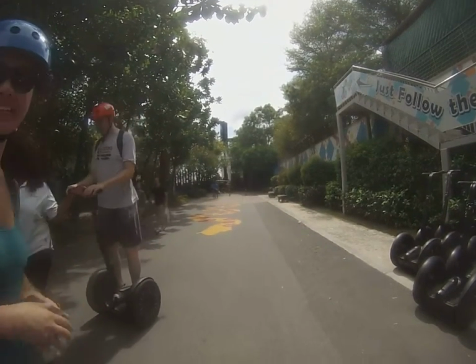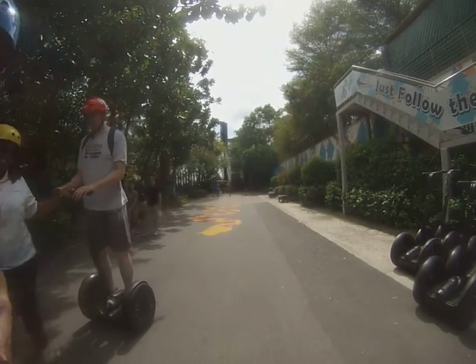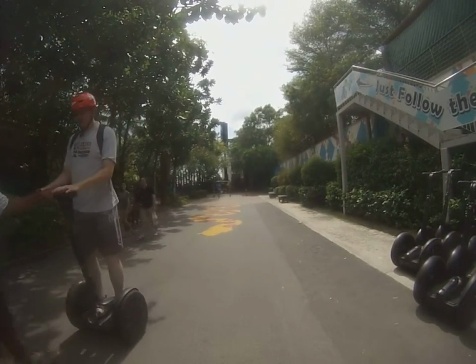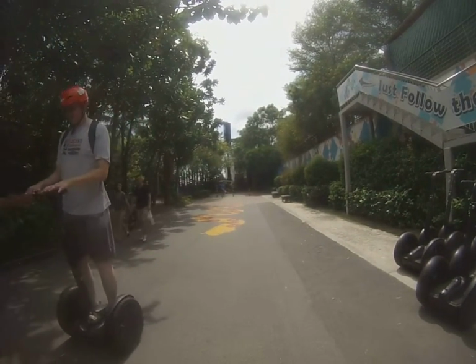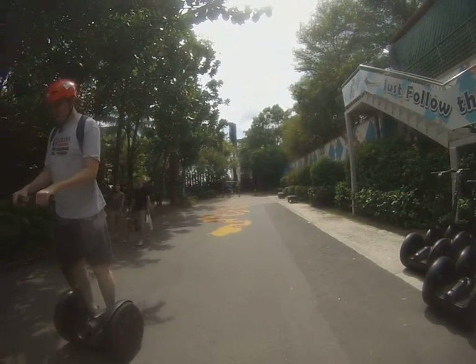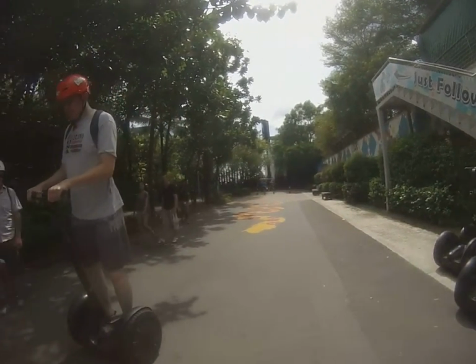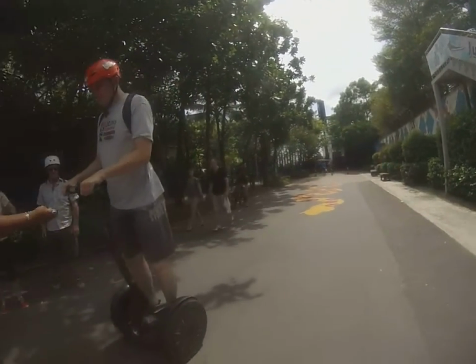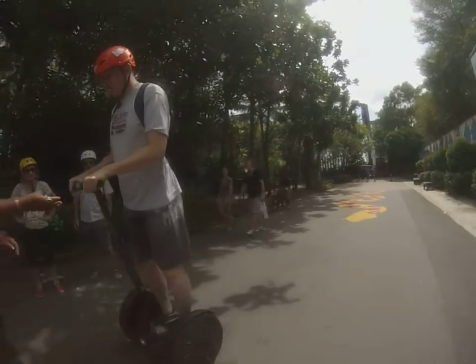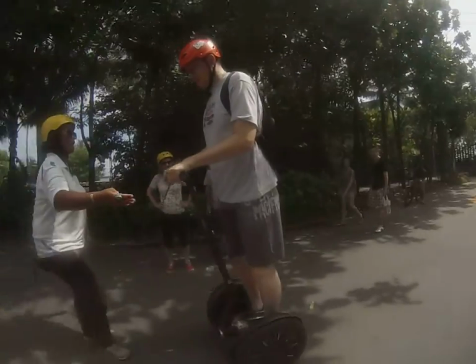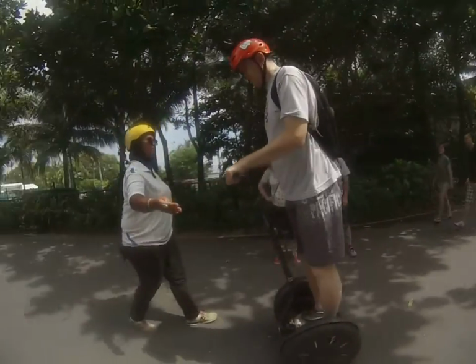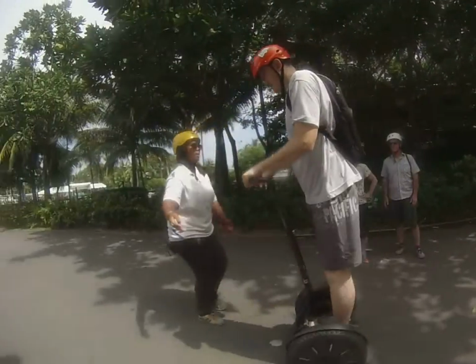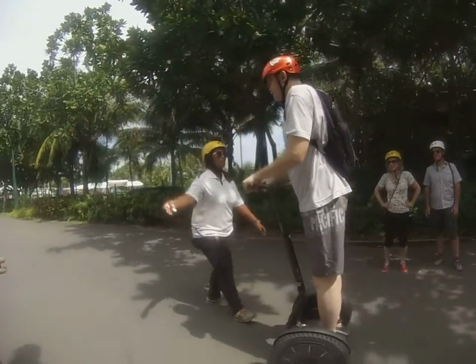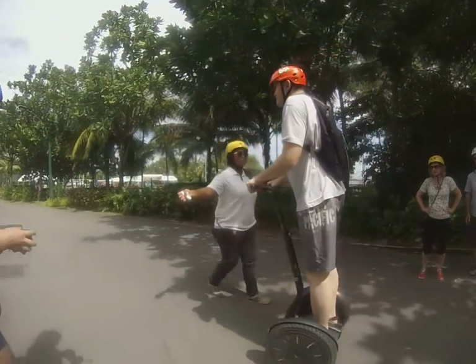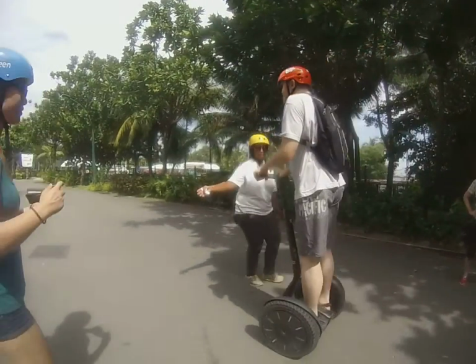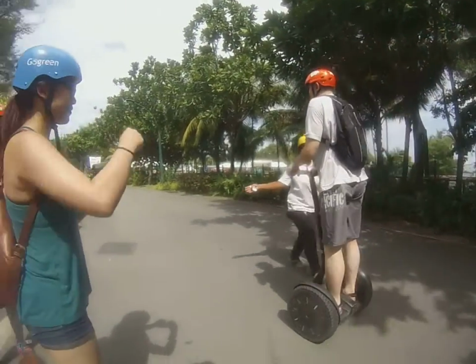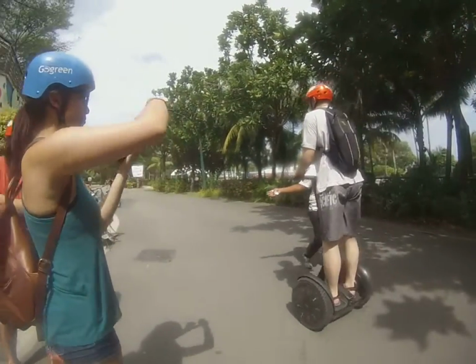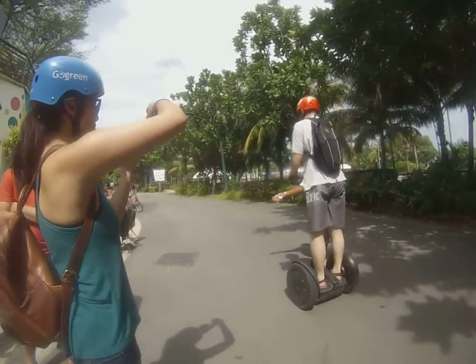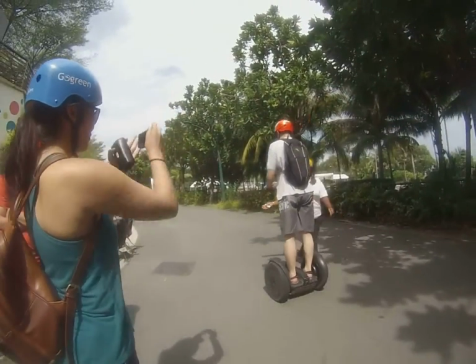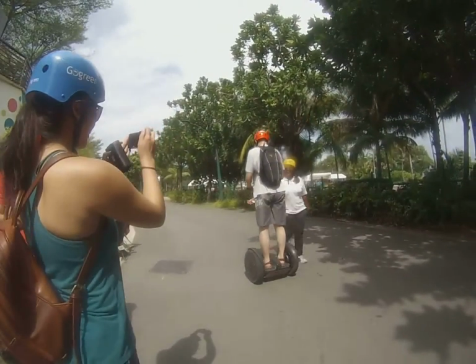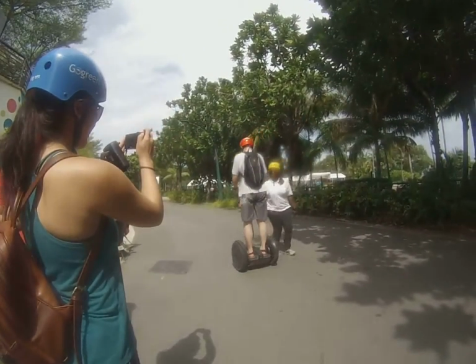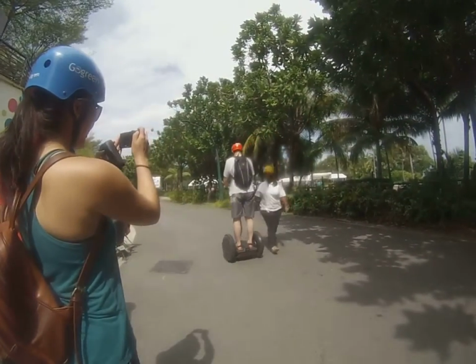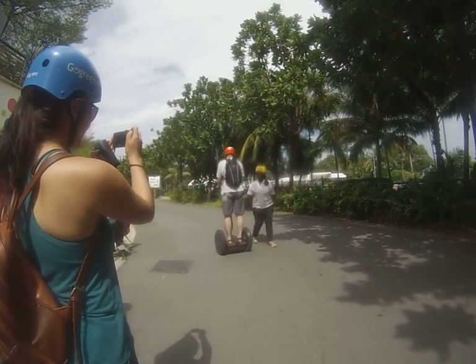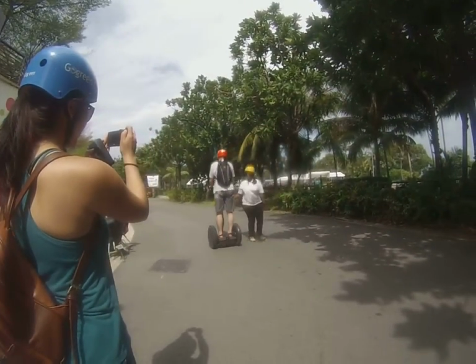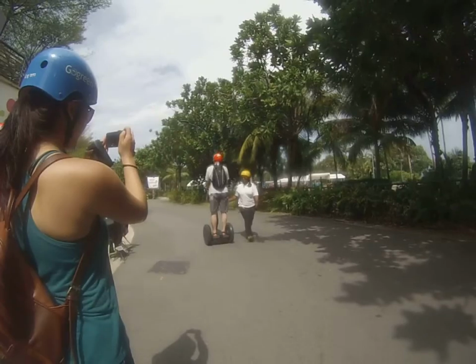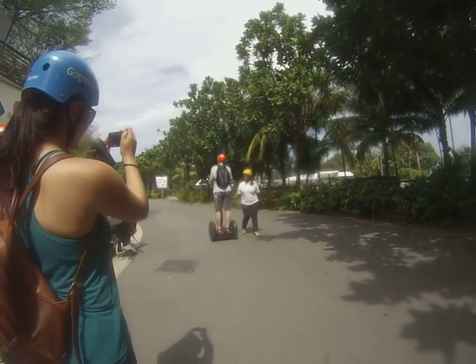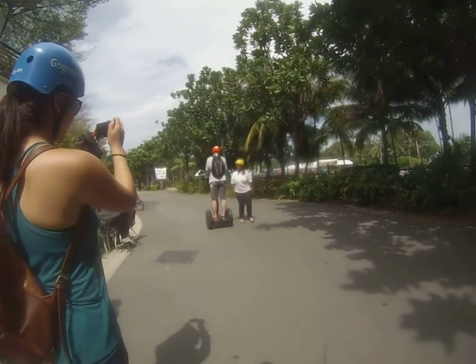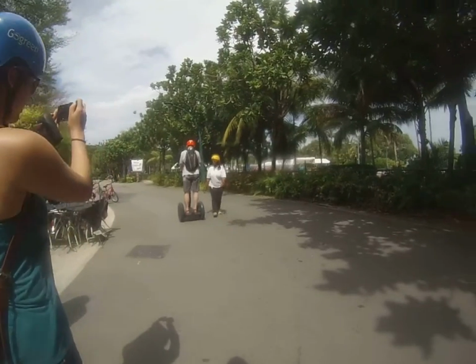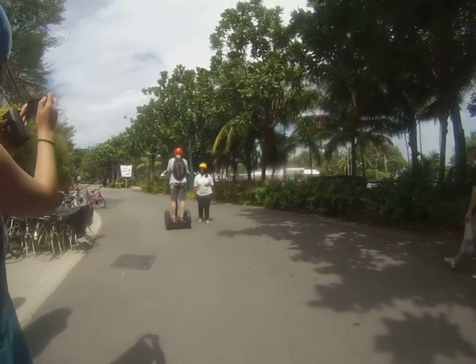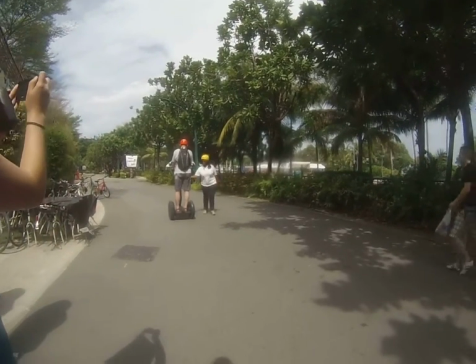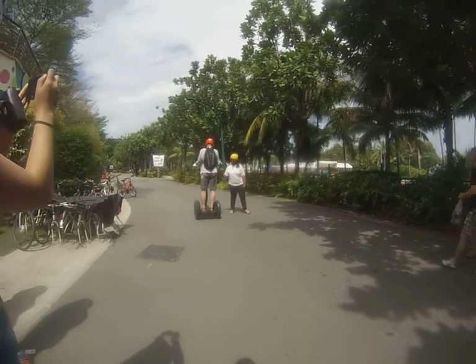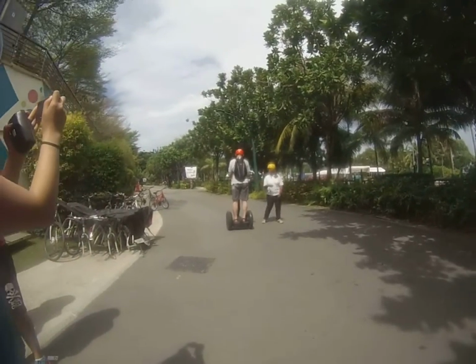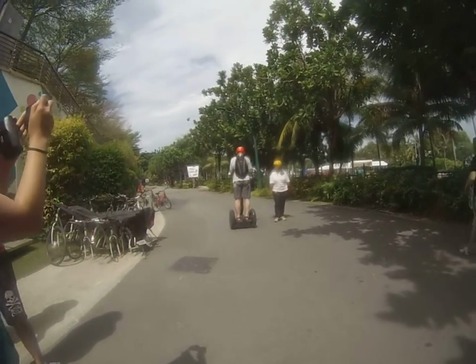Alright, forward — always slow up, slow up, there you go. Alright, lean back to slow down, stand straight to stop. Good. Now make a turn with the hand again.